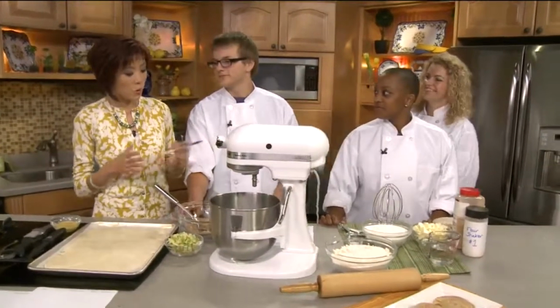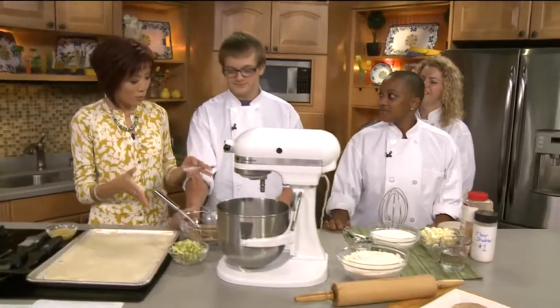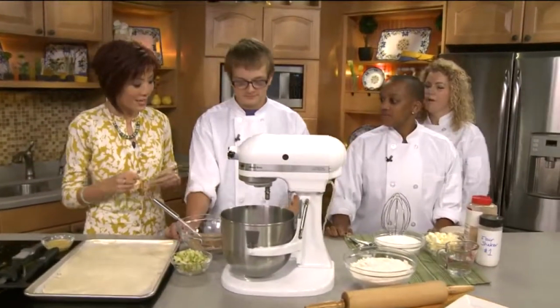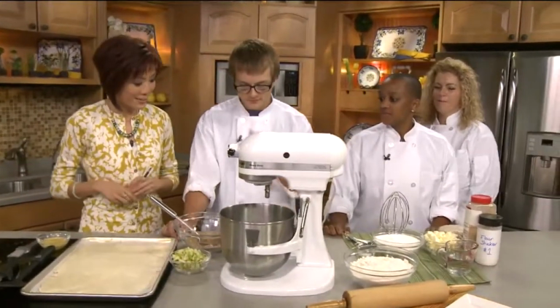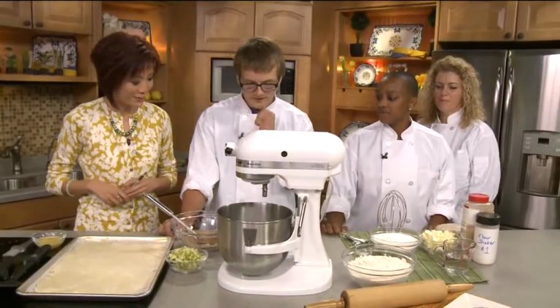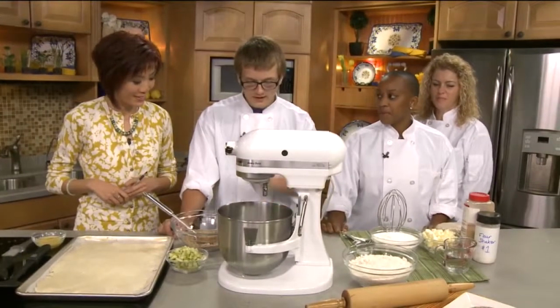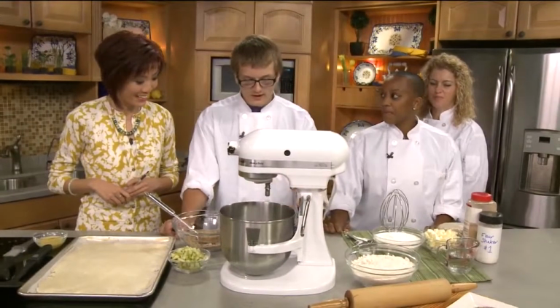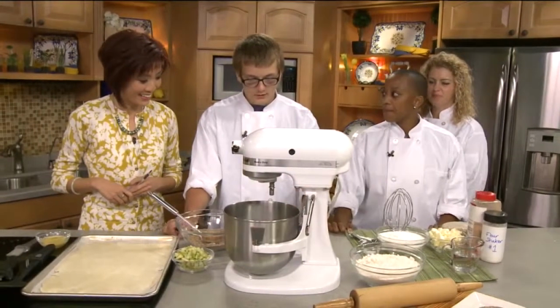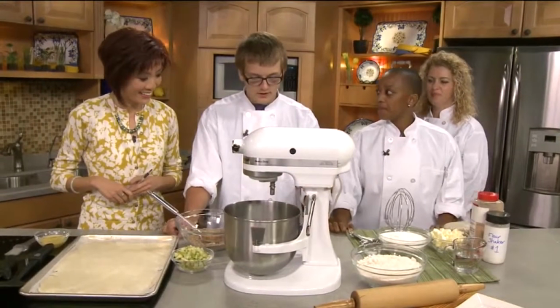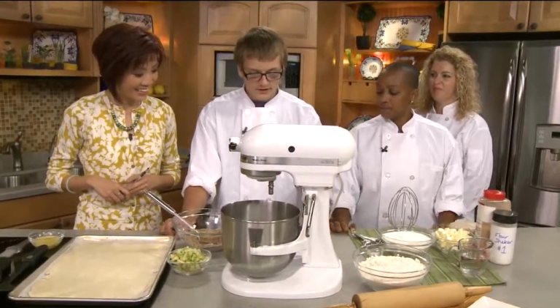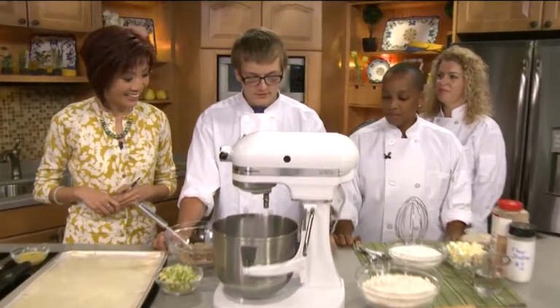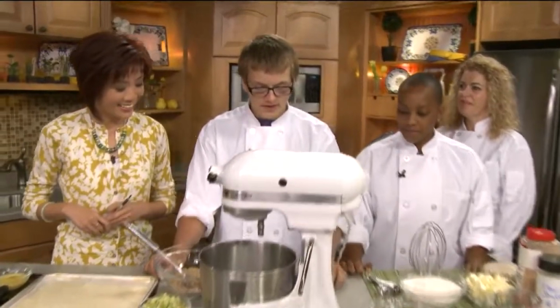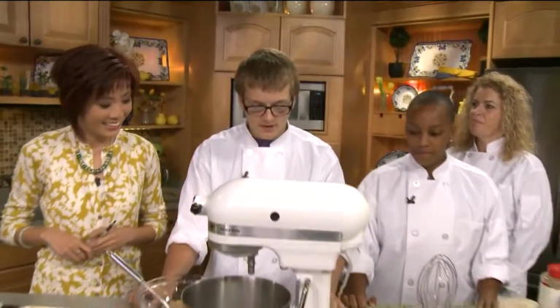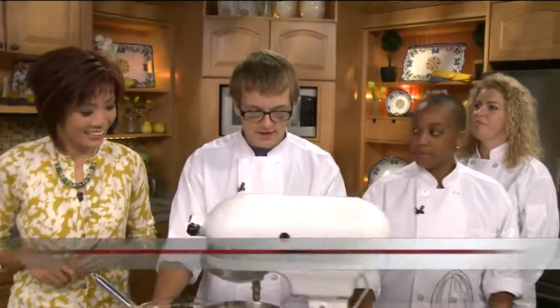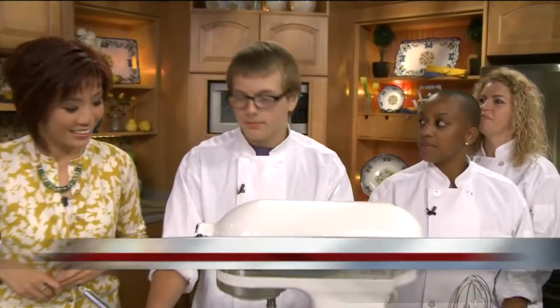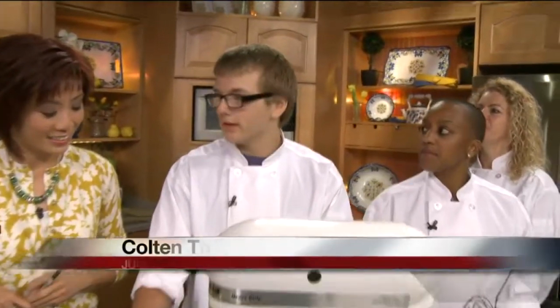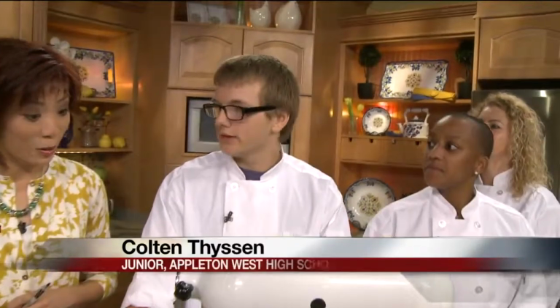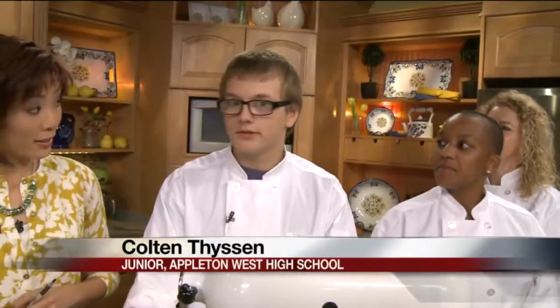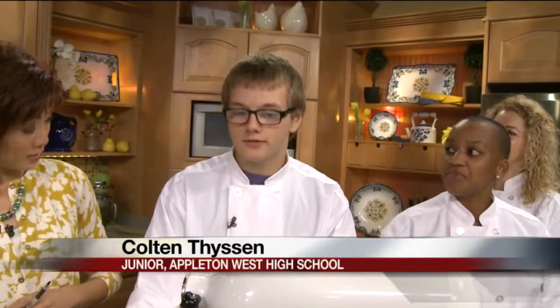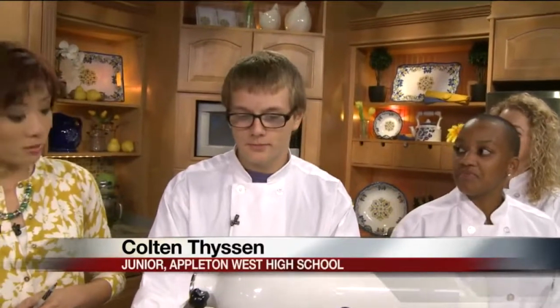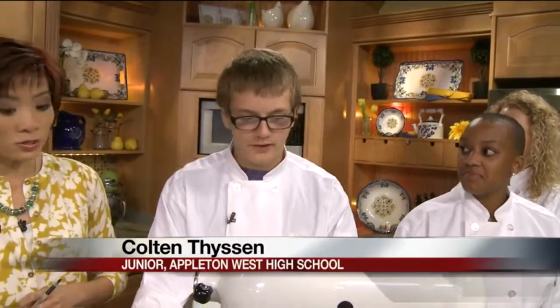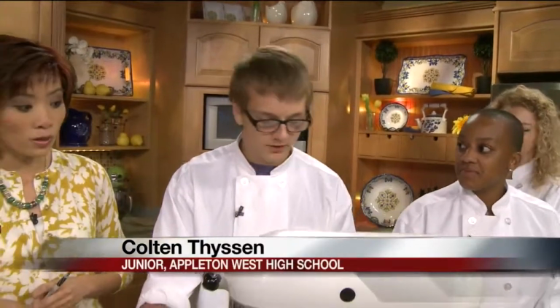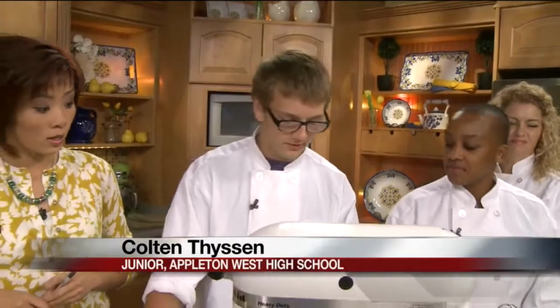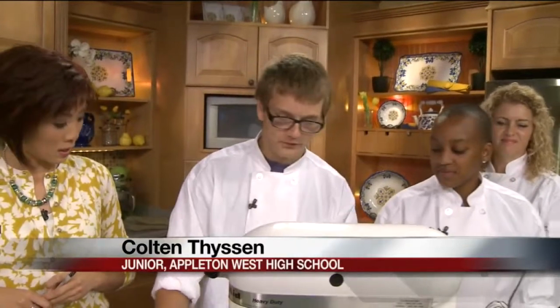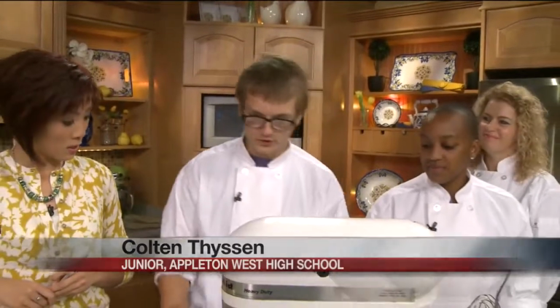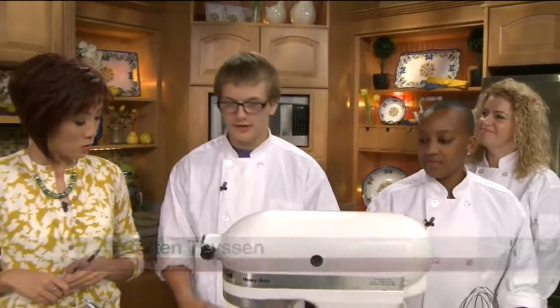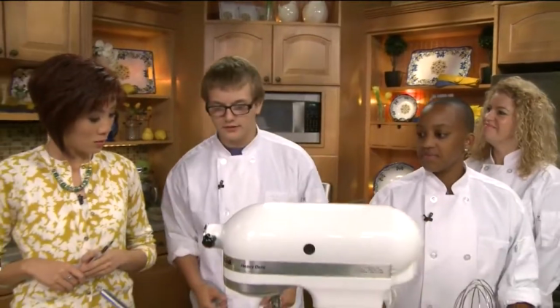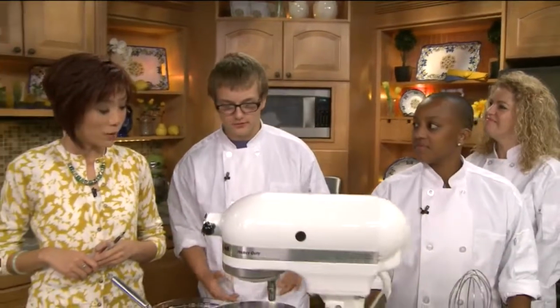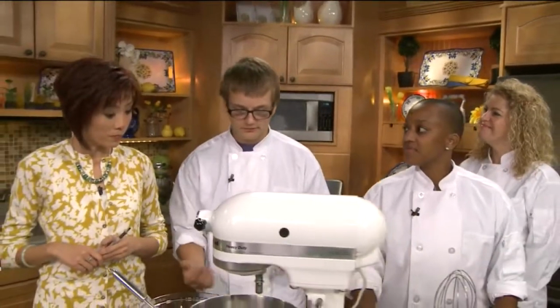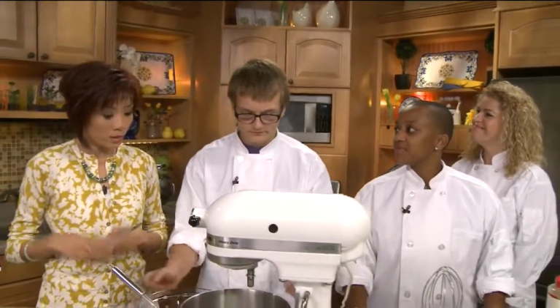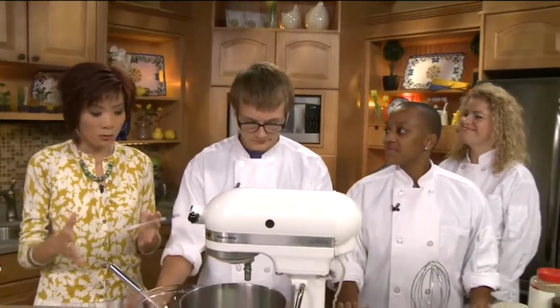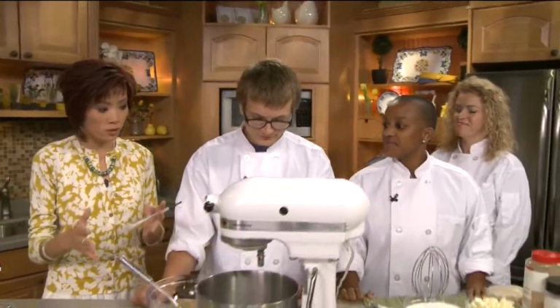Now, what are we making here this morning? We are actually making baby apple pies. We learned this in class.